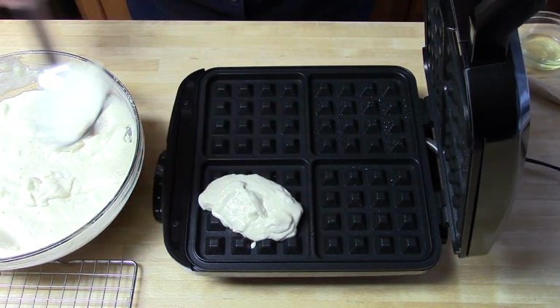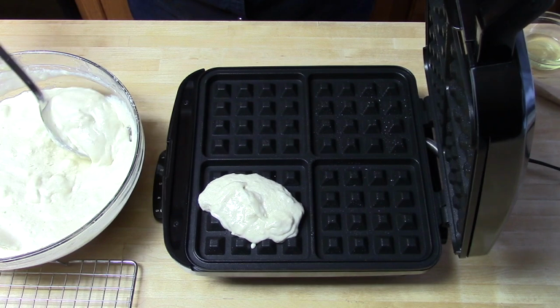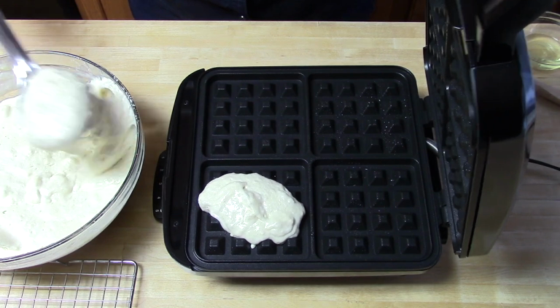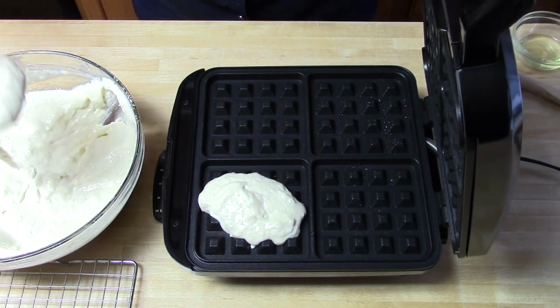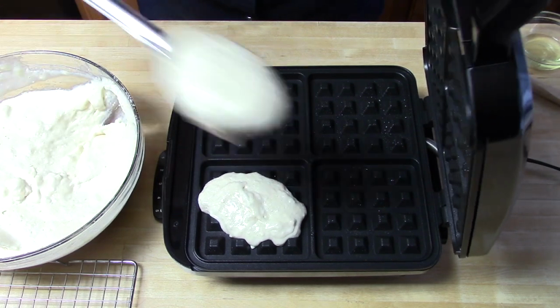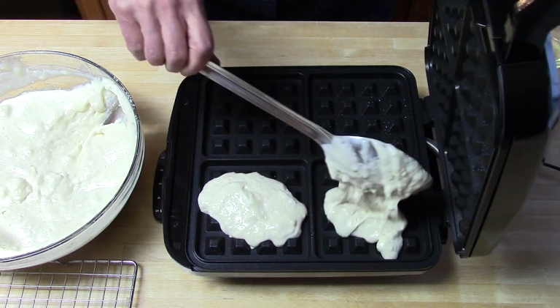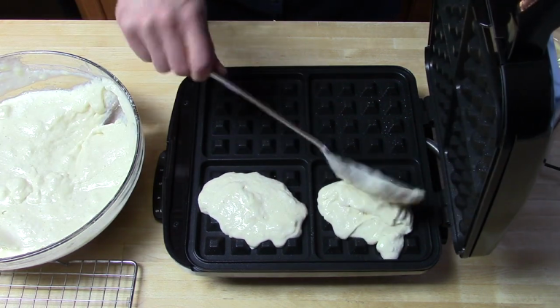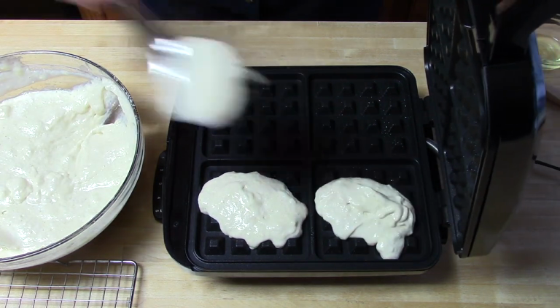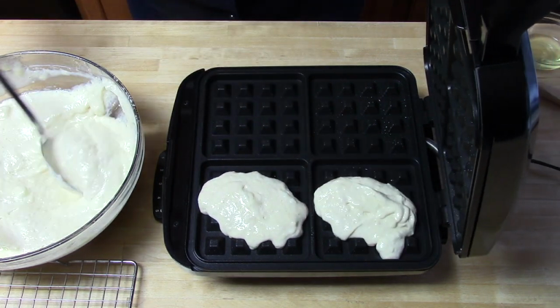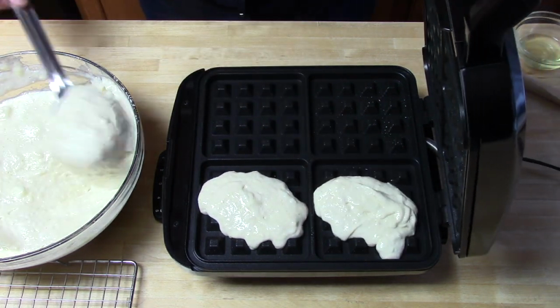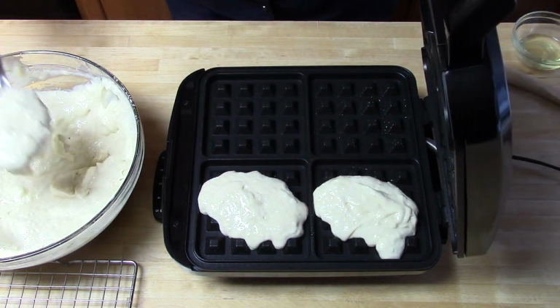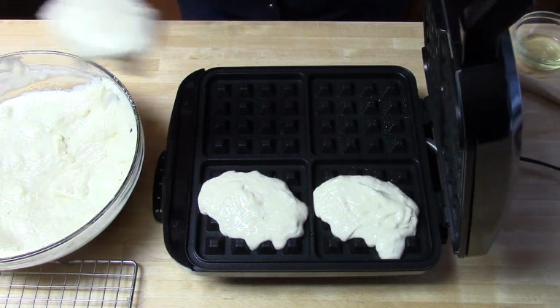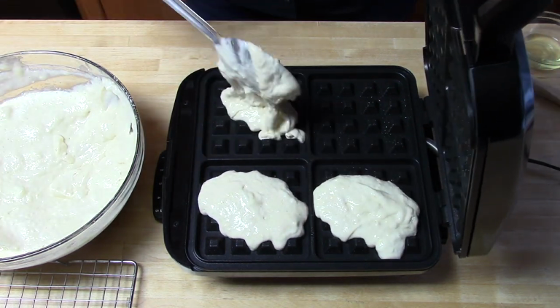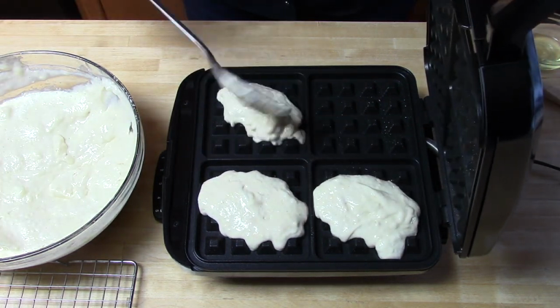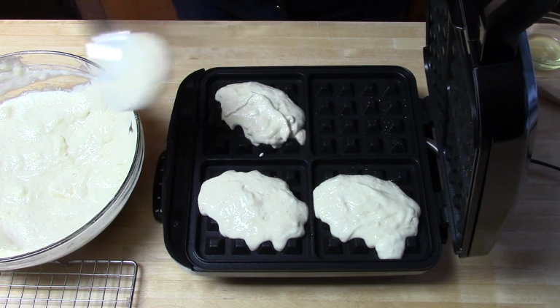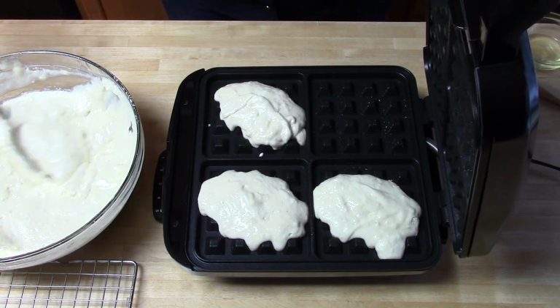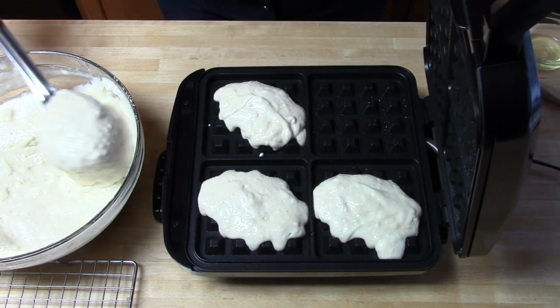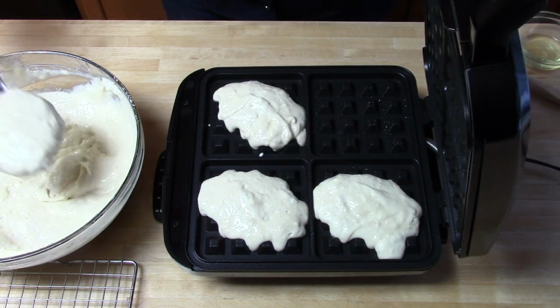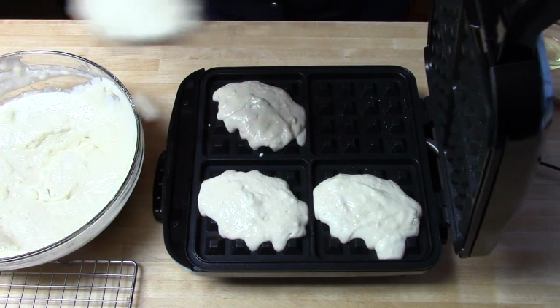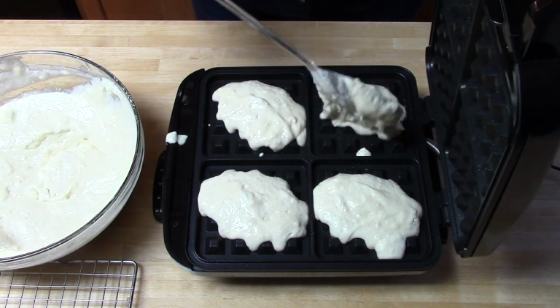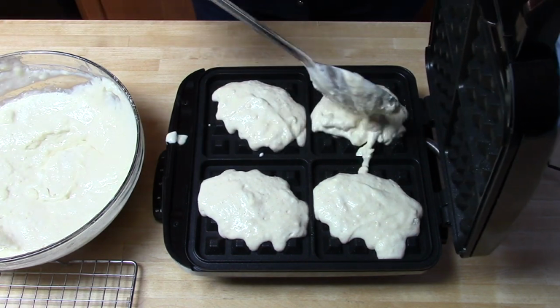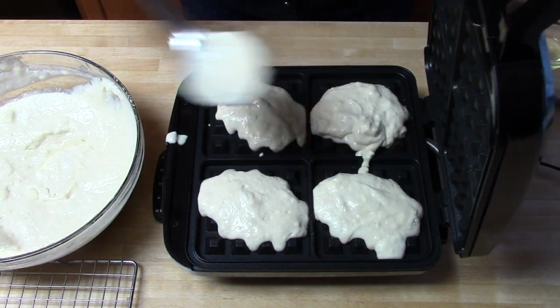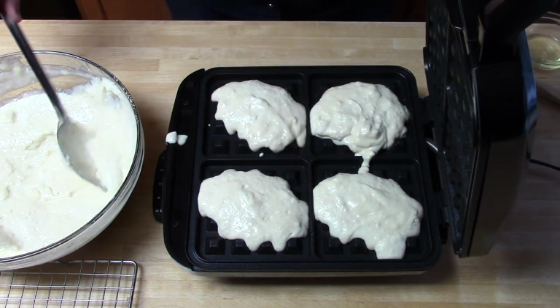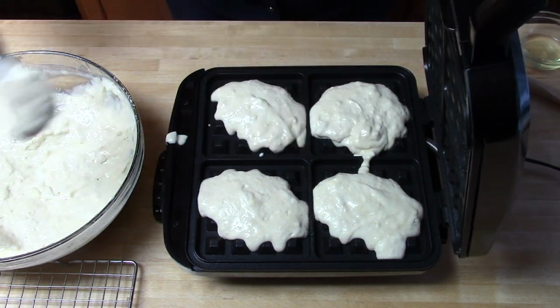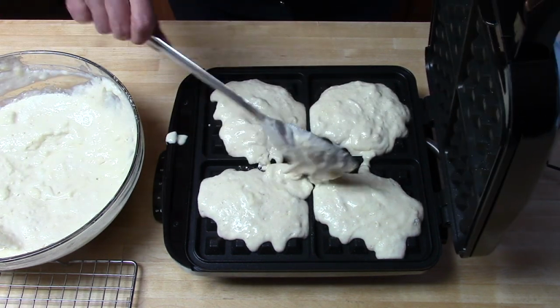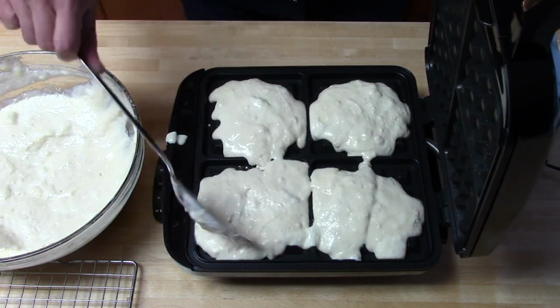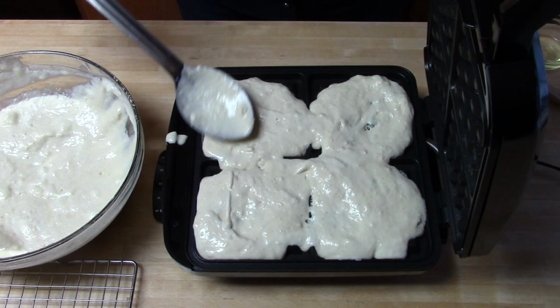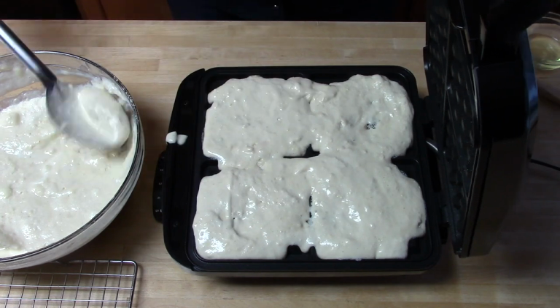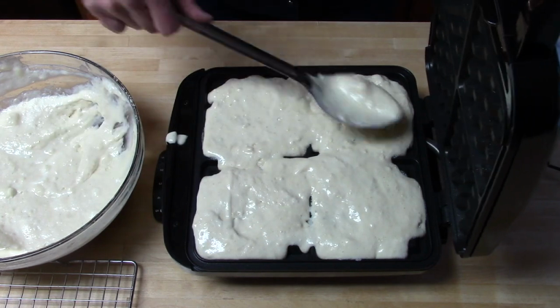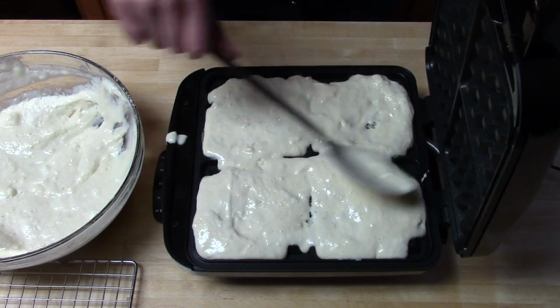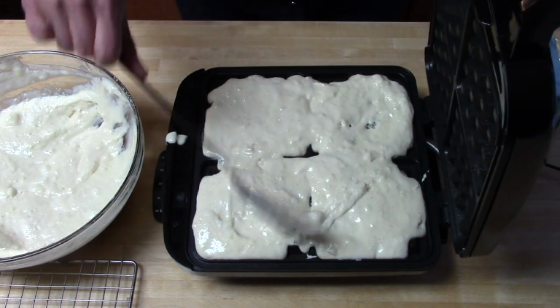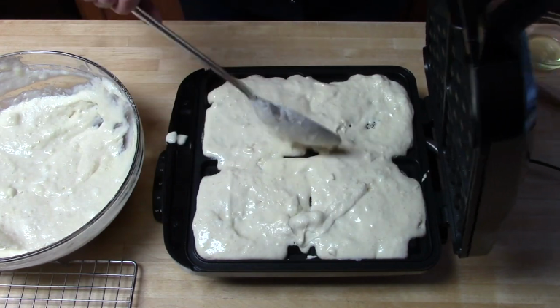Time to put the batter into the waffle iron. Here I'm putting a little bit in each quadrant. I have a tendency not to put the correct amount in the waffle iron, as you will see later. It's a good idea to check your manual and see how much you're supposed to use.